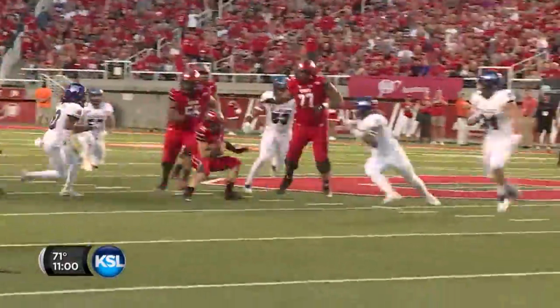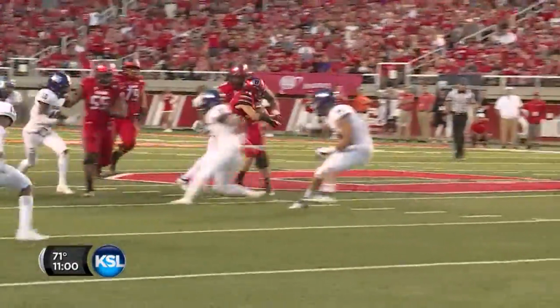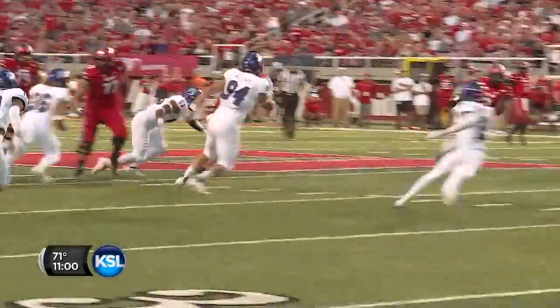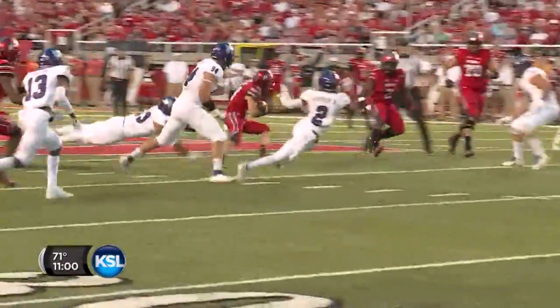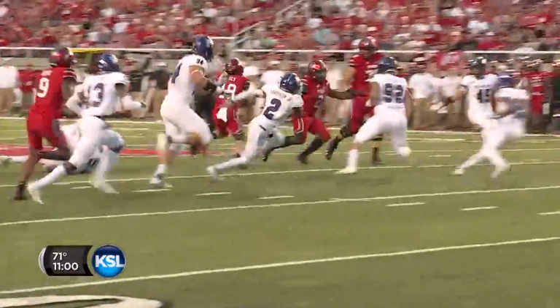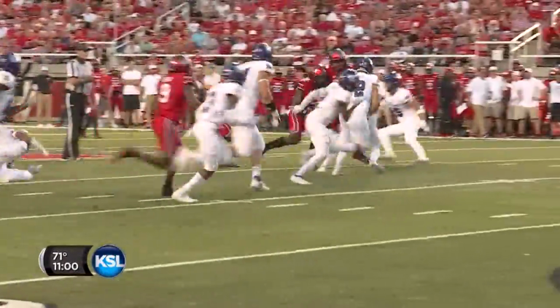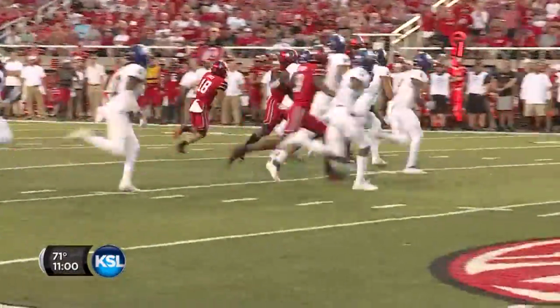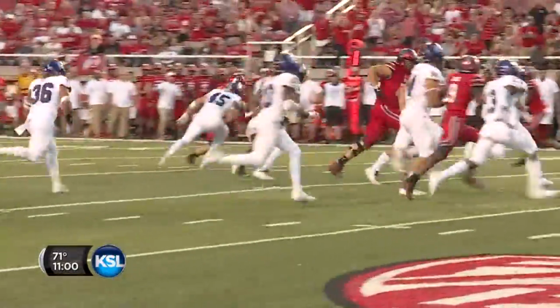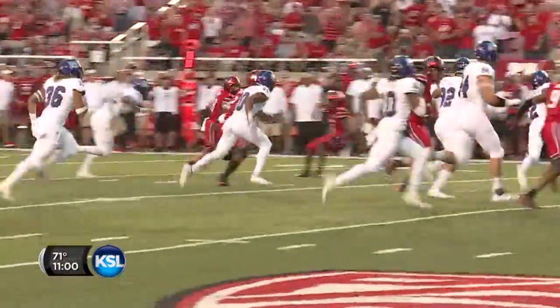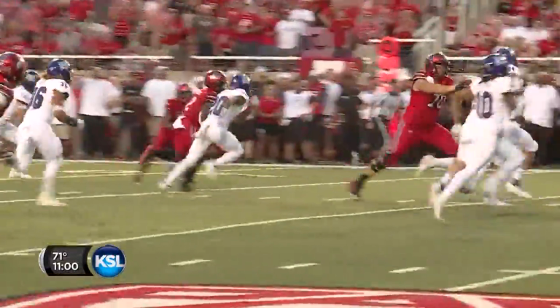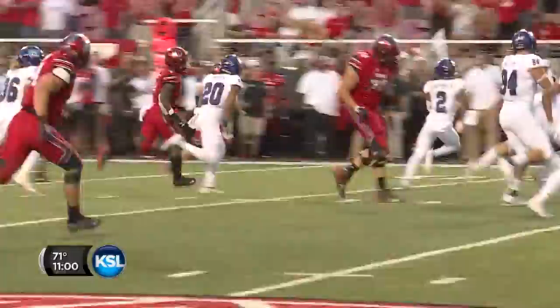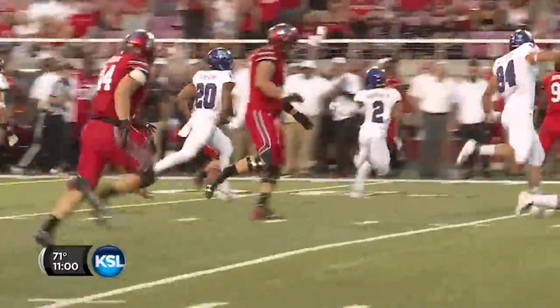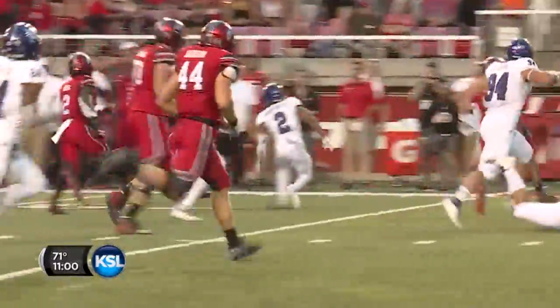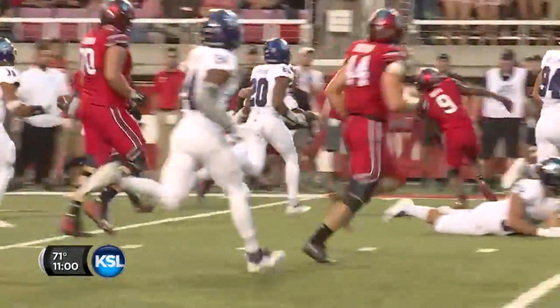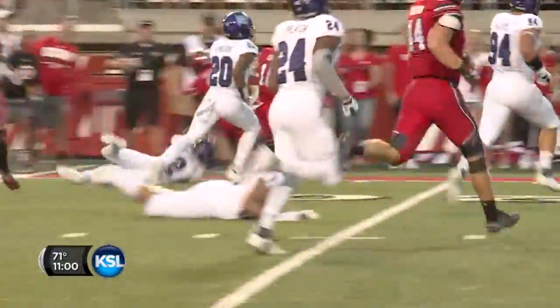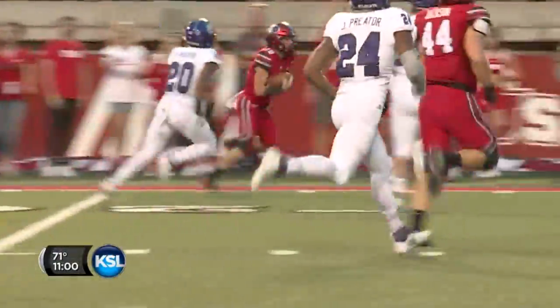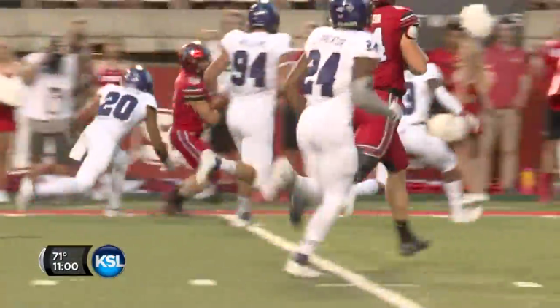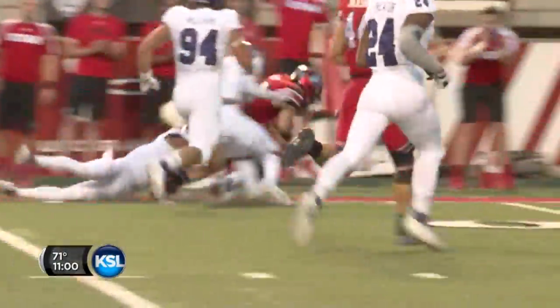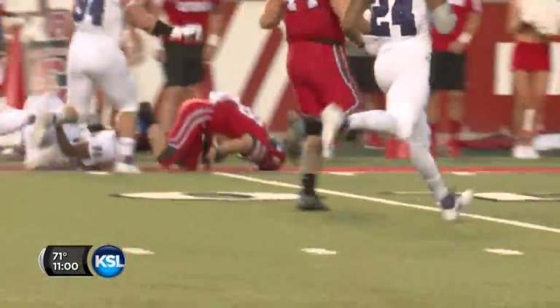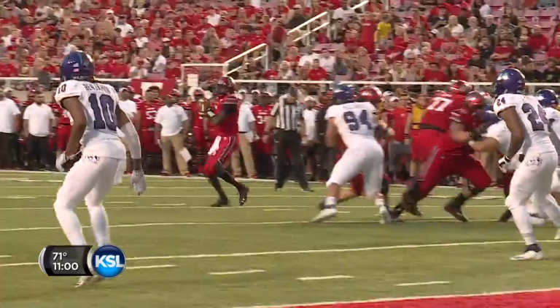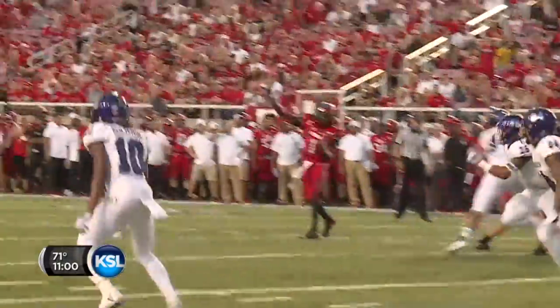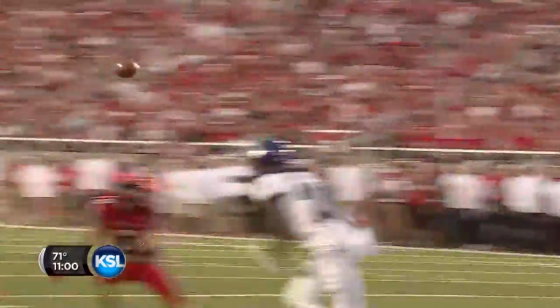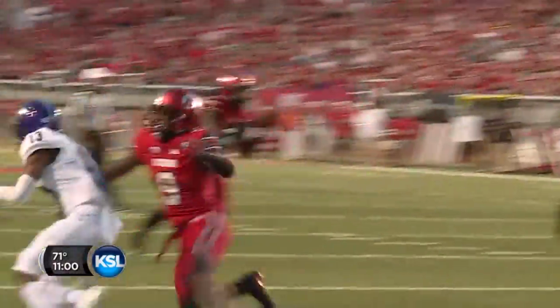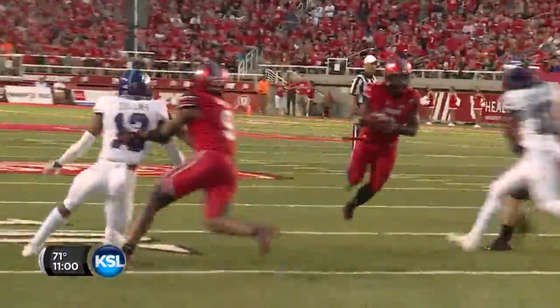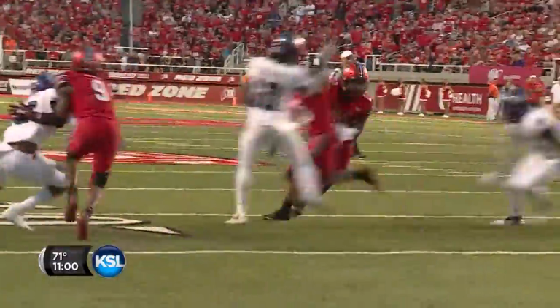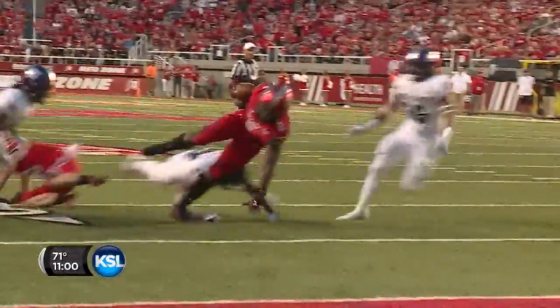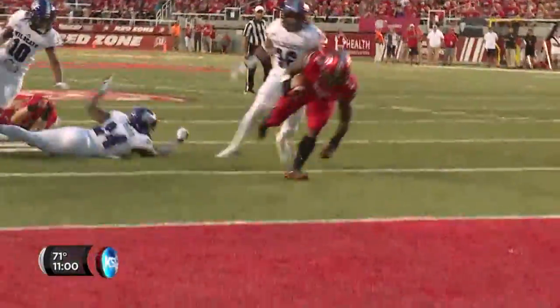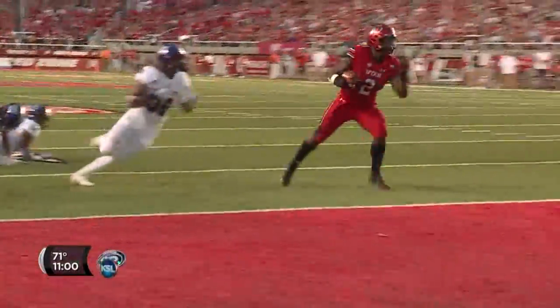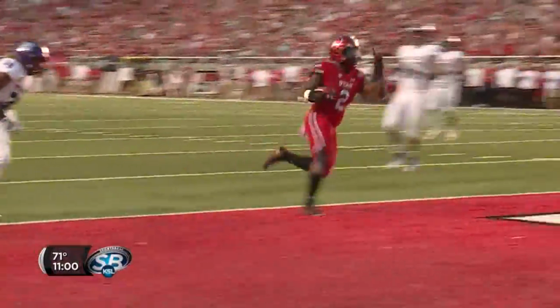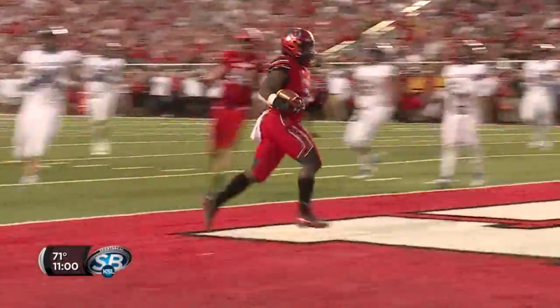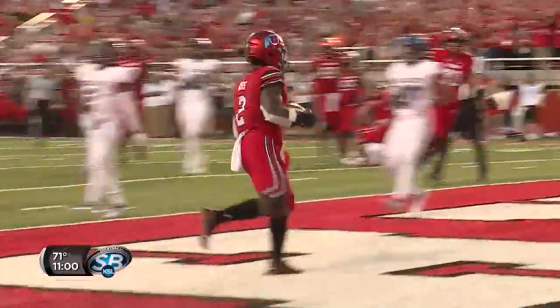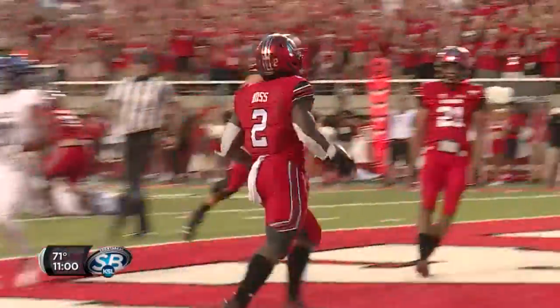Inside and out to the 40, outside he goes, 35, 30, 25, 20, up to the sideline. Tyler Huntley goes to Zach Moss. Moss to the five, to the four, to the three, and into the end zone.